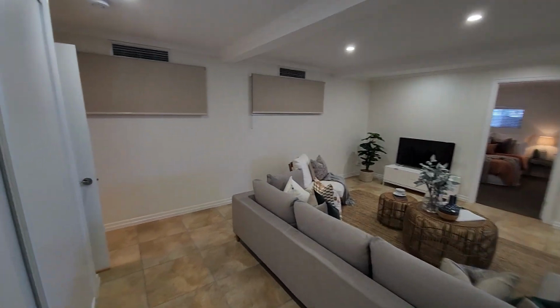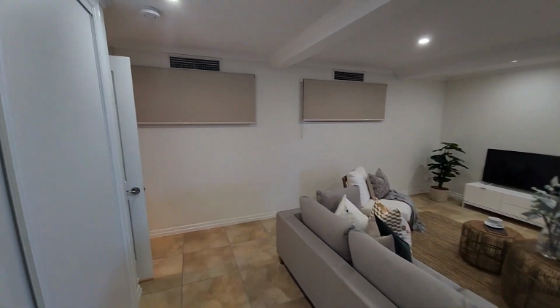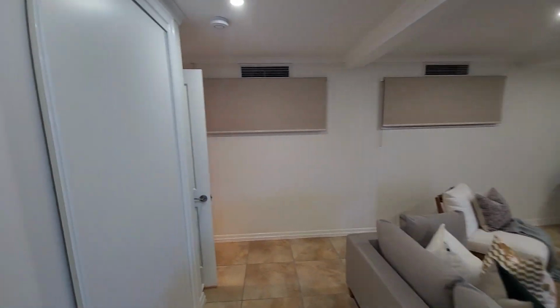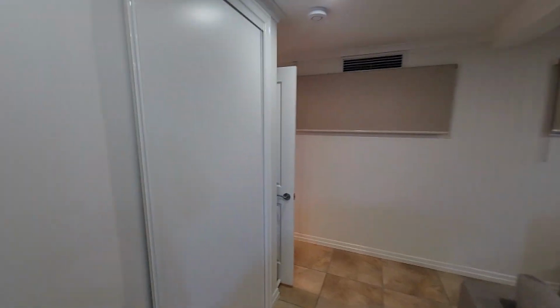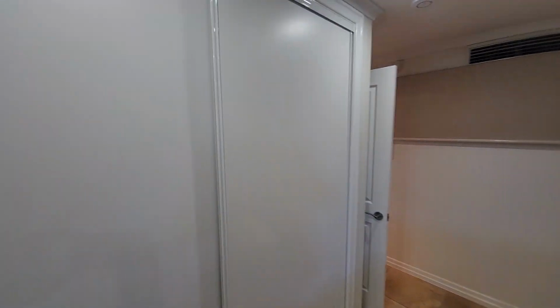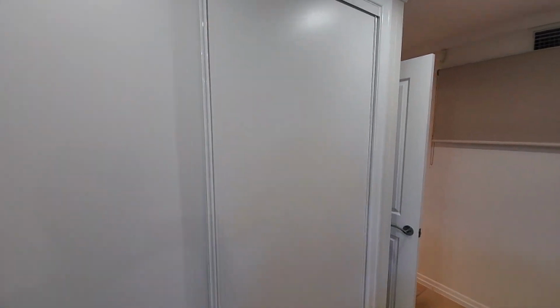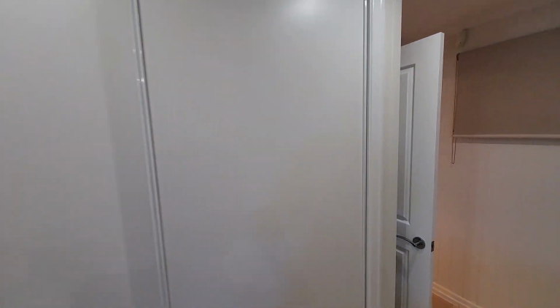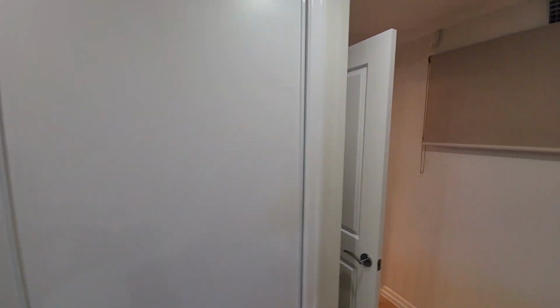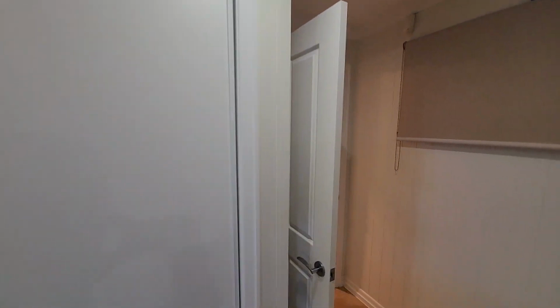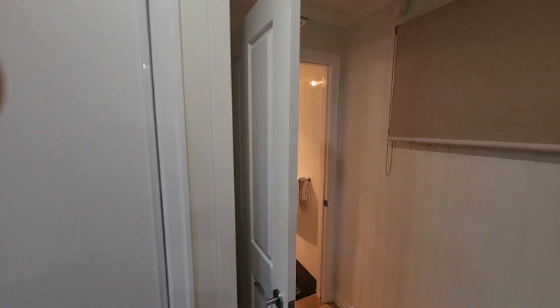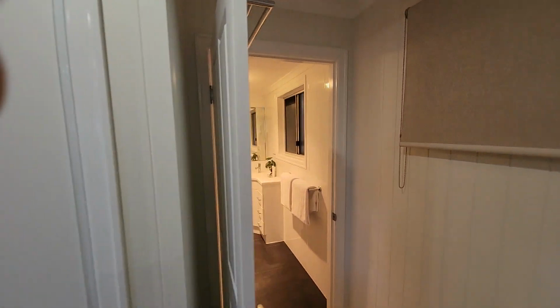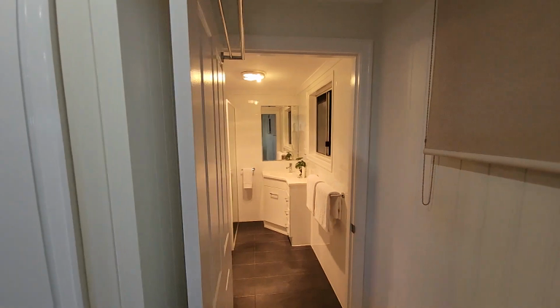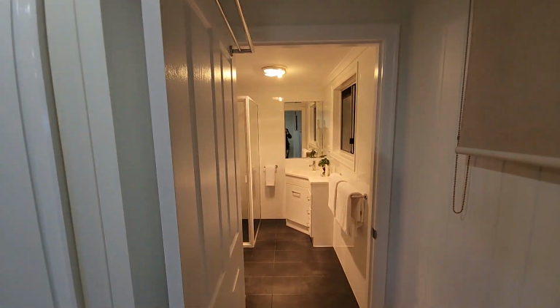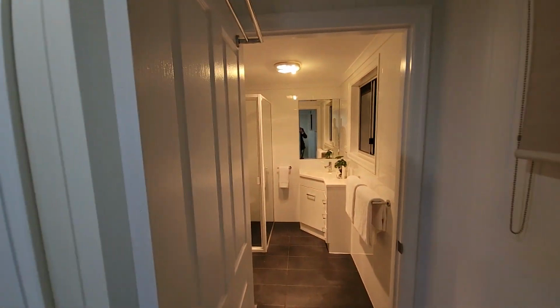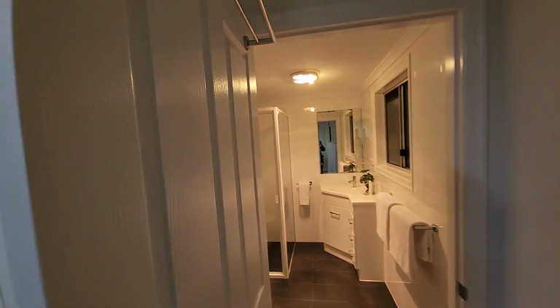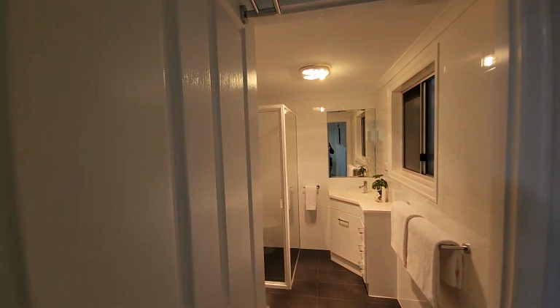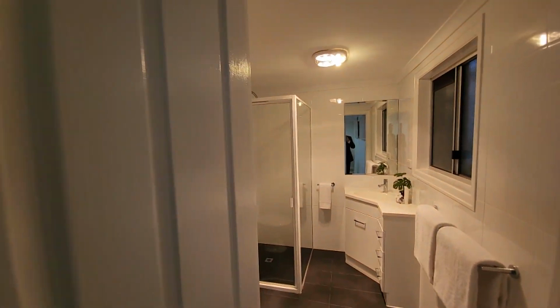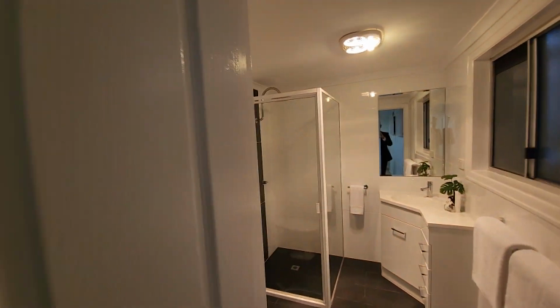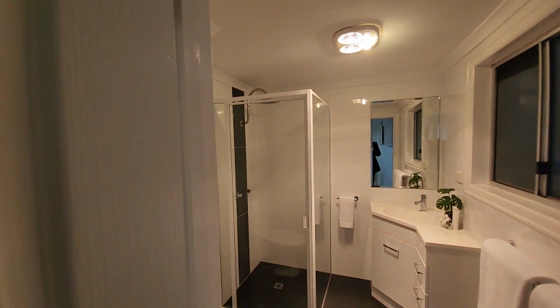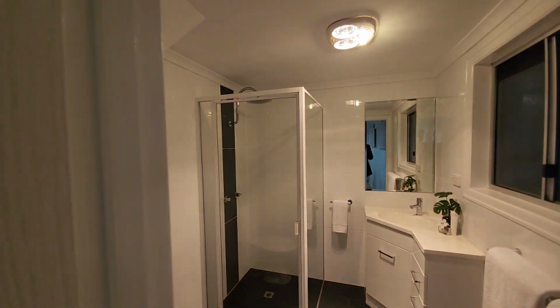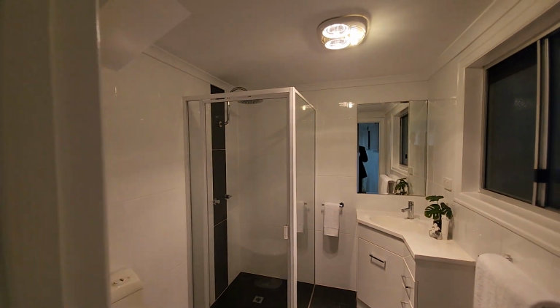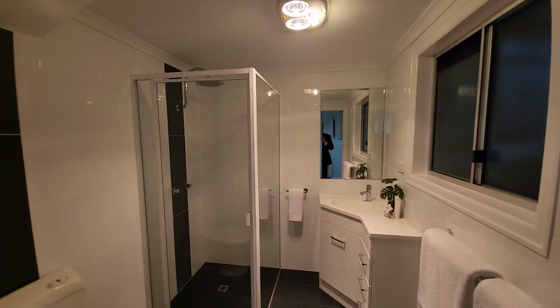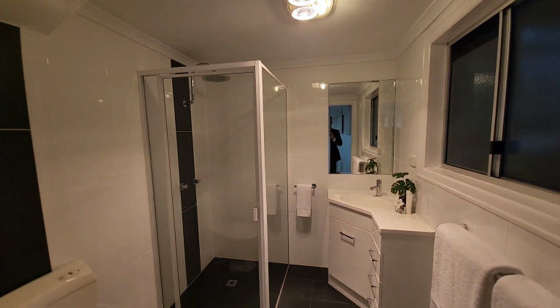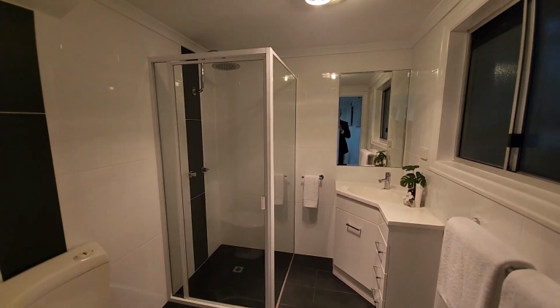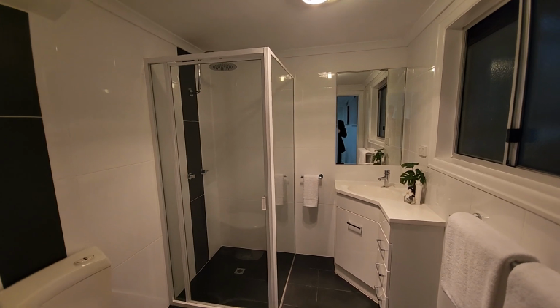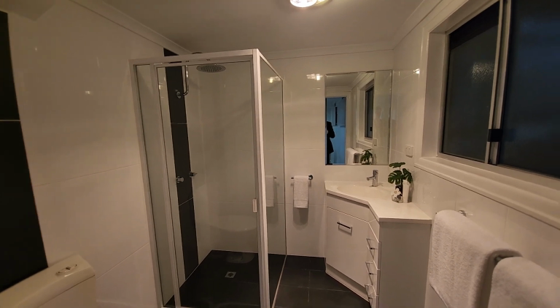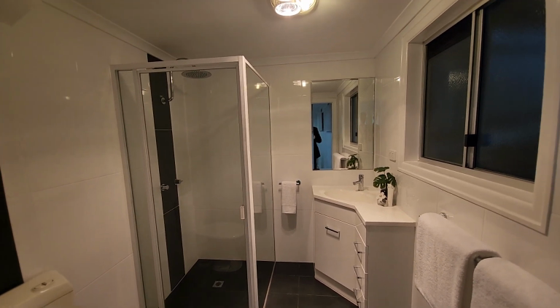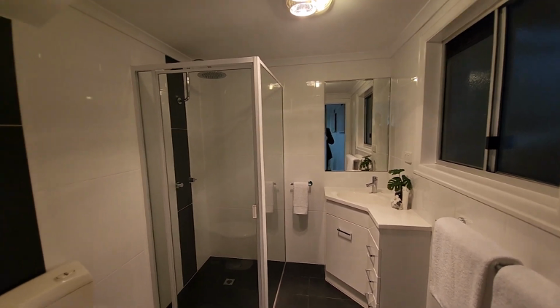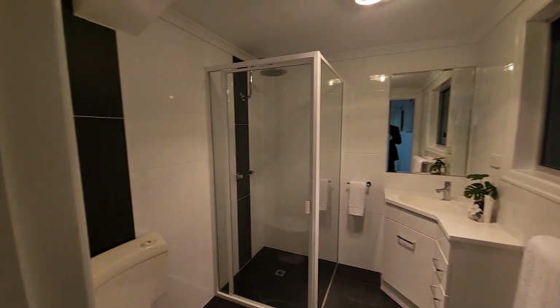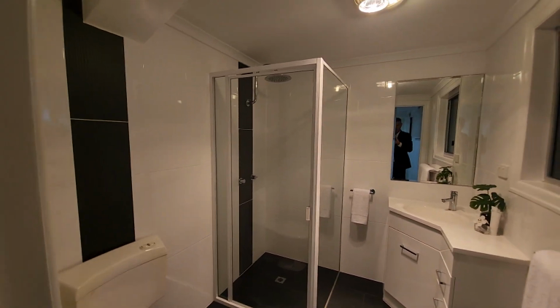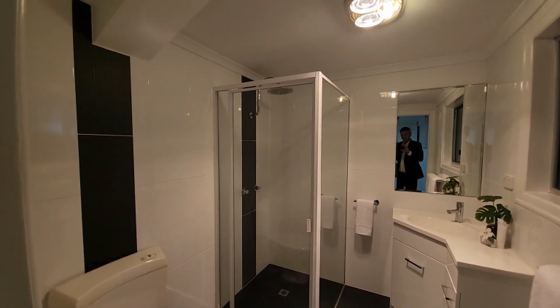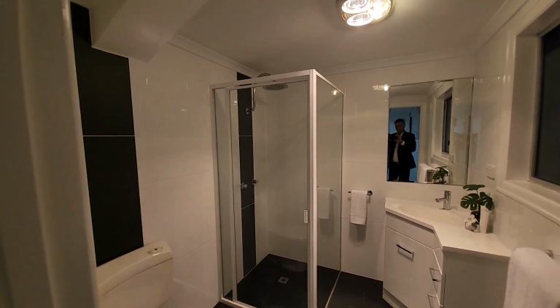Making our way next door there's lots of storage down here — big cupboards — and then we've got a second bathroom with full shower, sink, and toilet facilities.